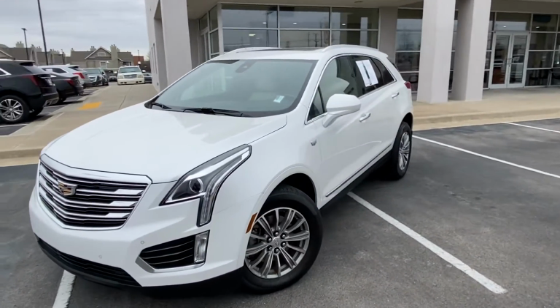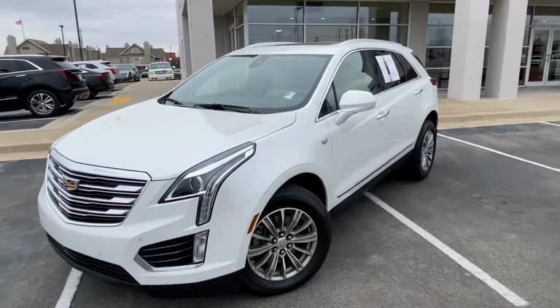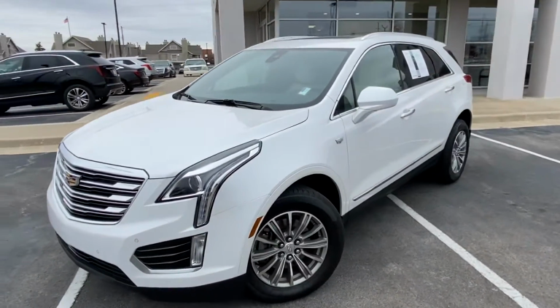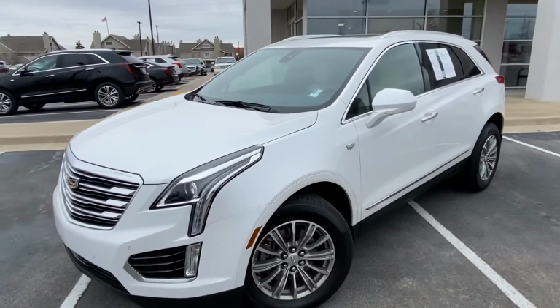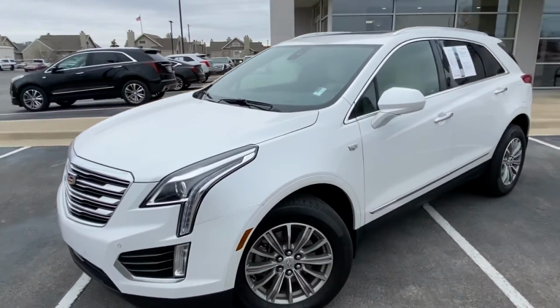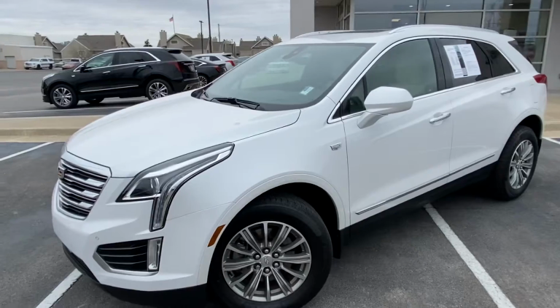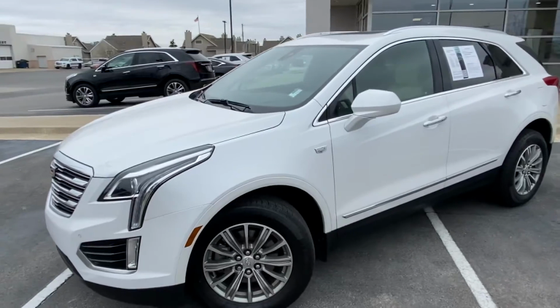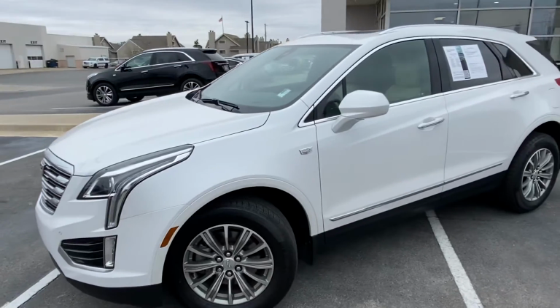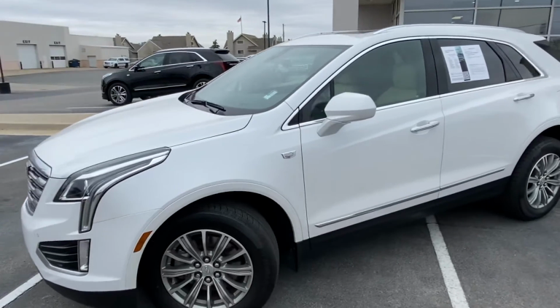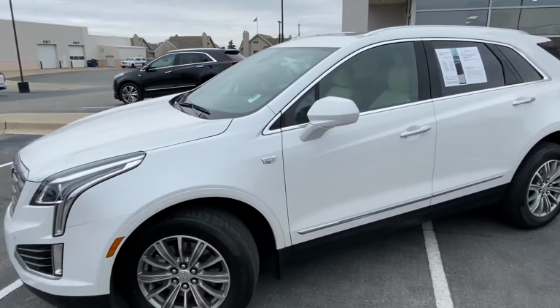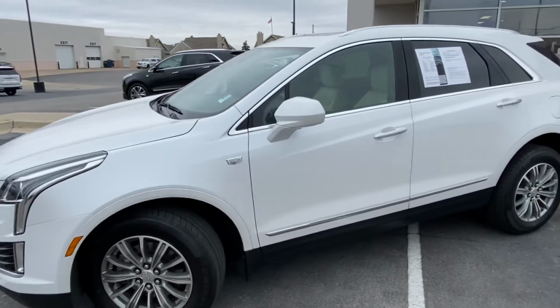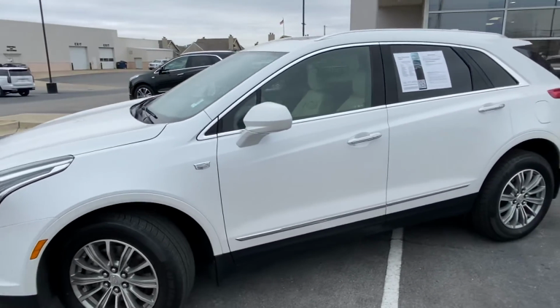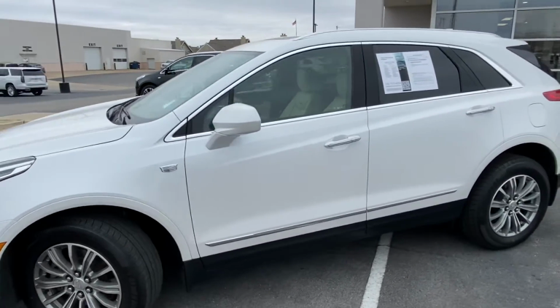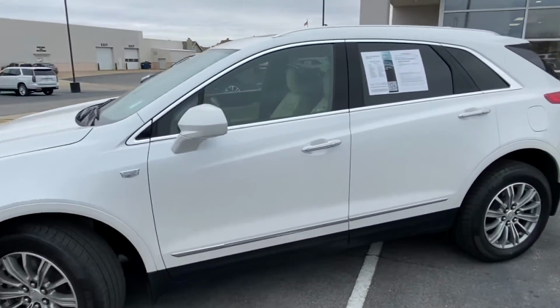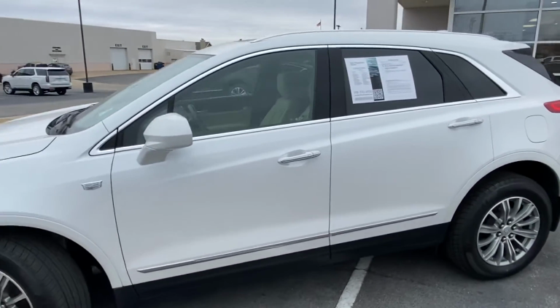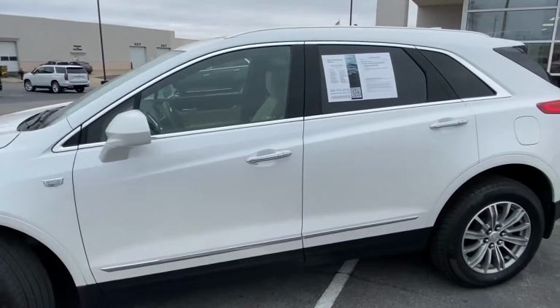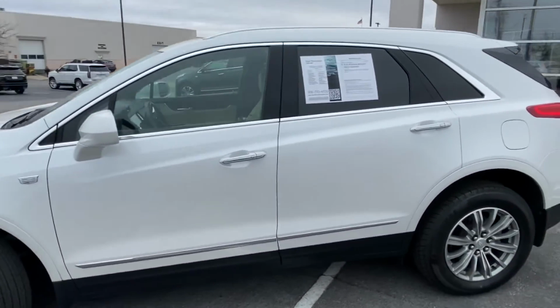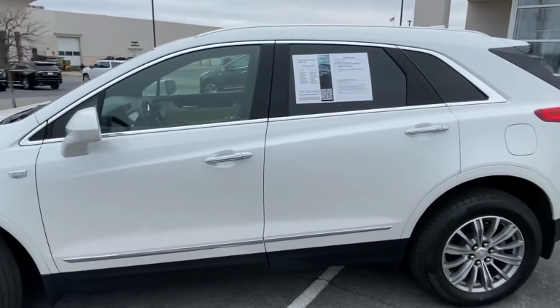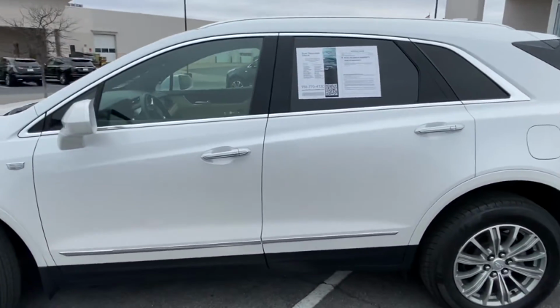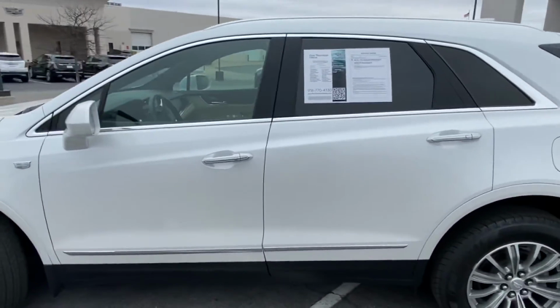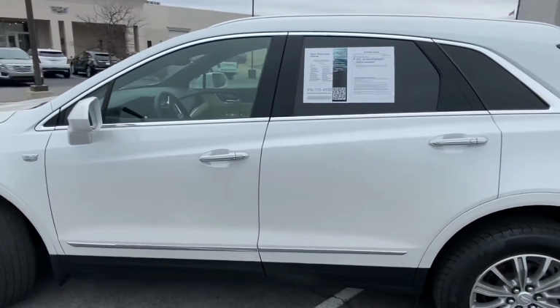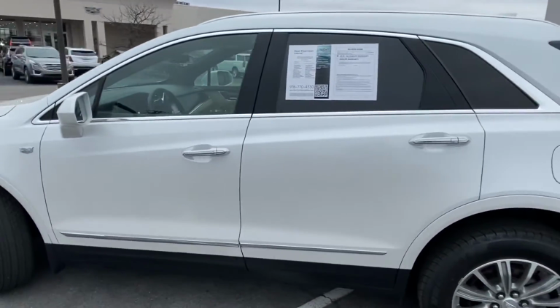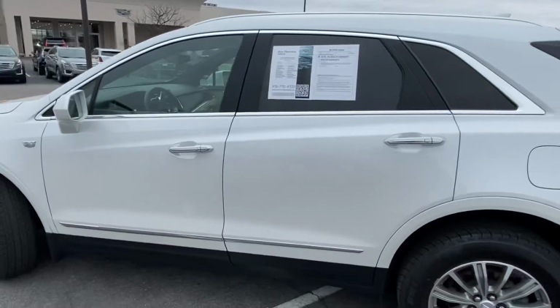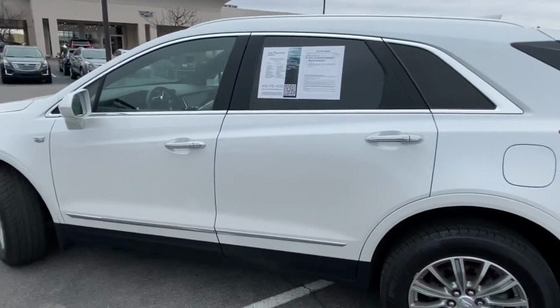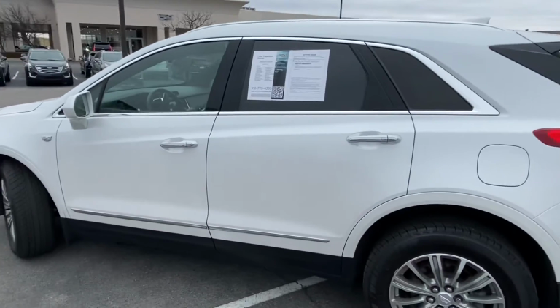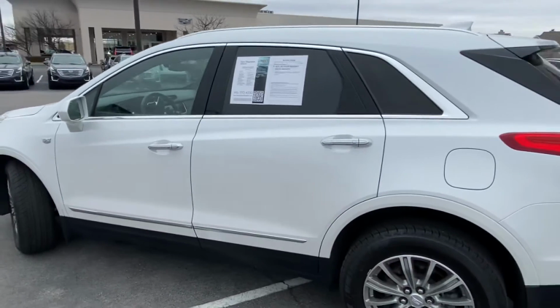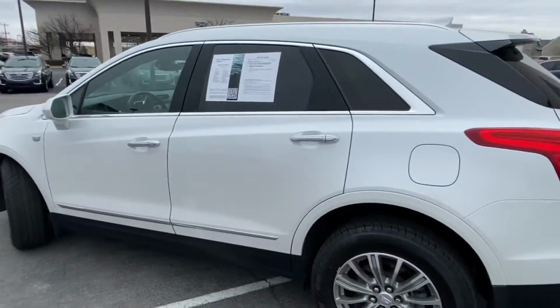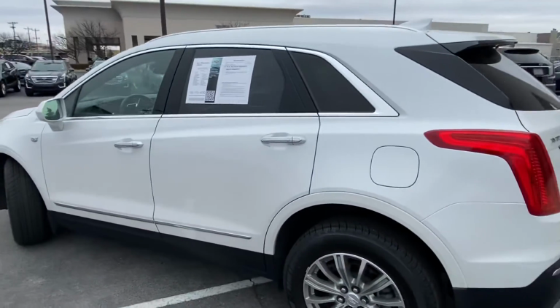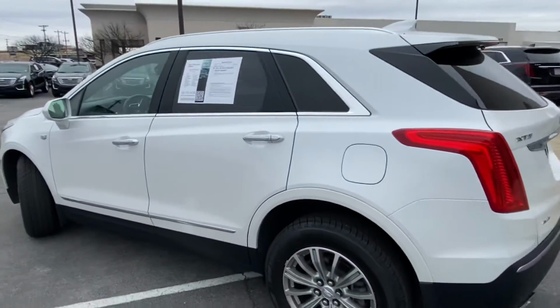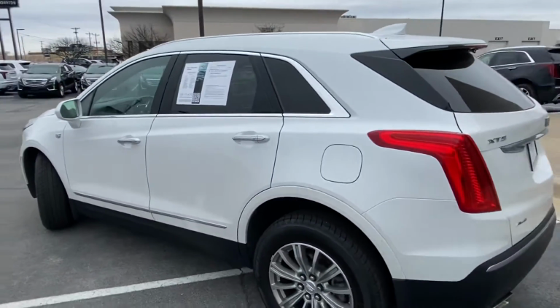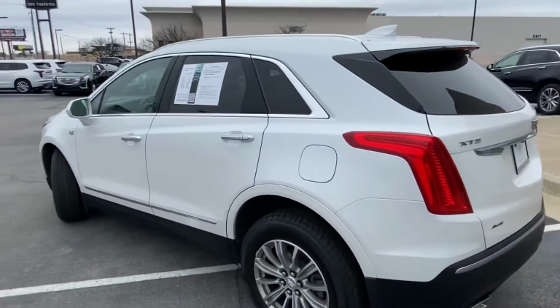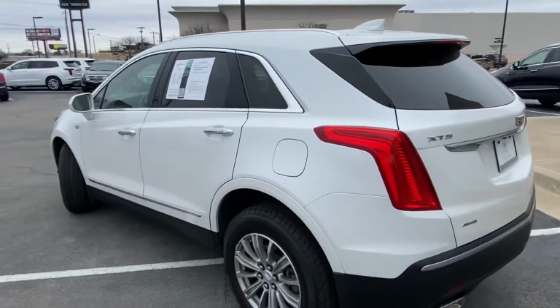Just to show you the vehicle is available — it's here on the lot — and I will give you an overview of the exterior and interior of the car.